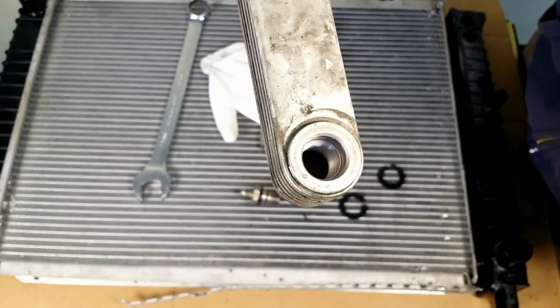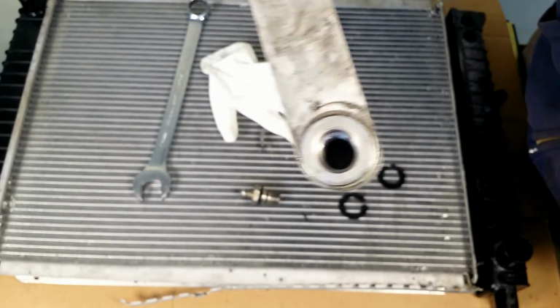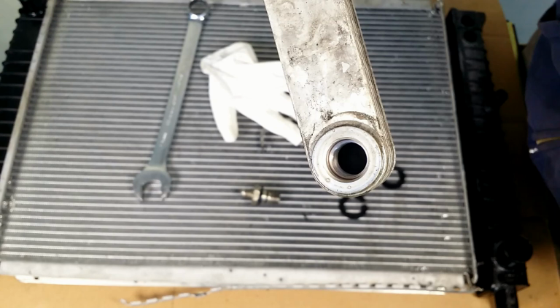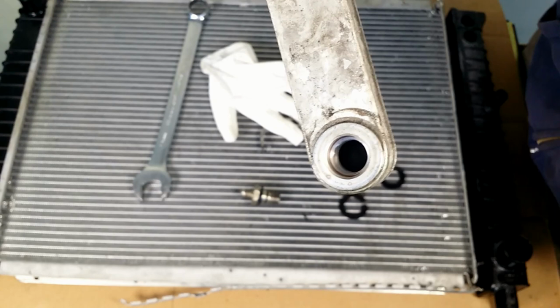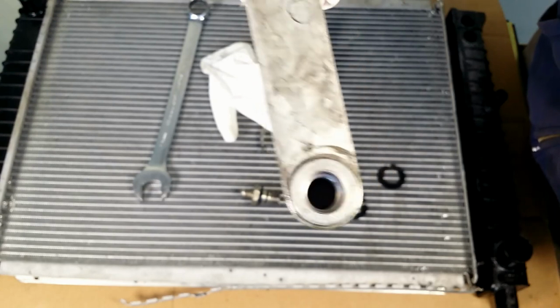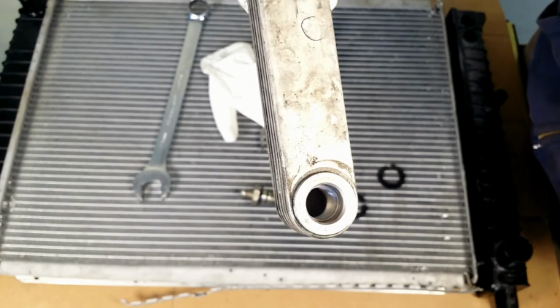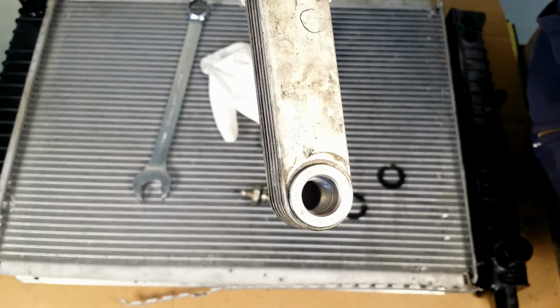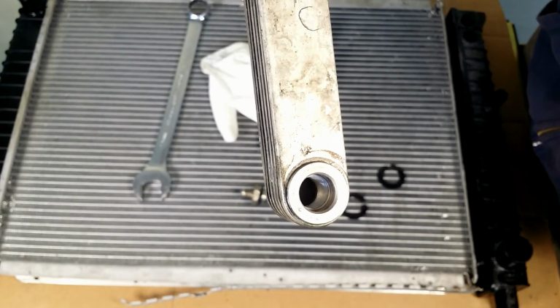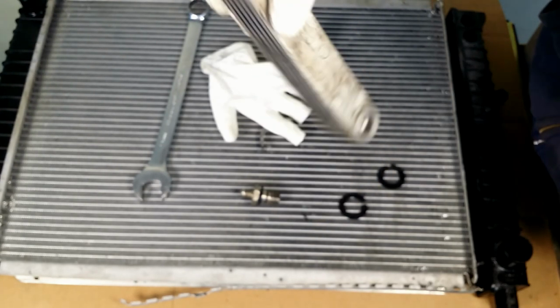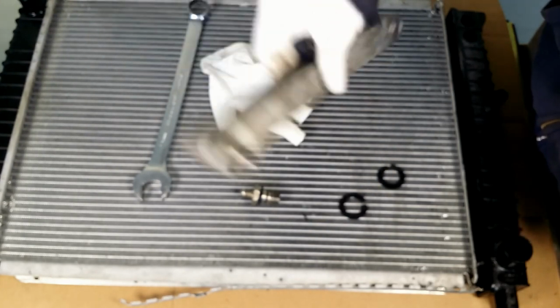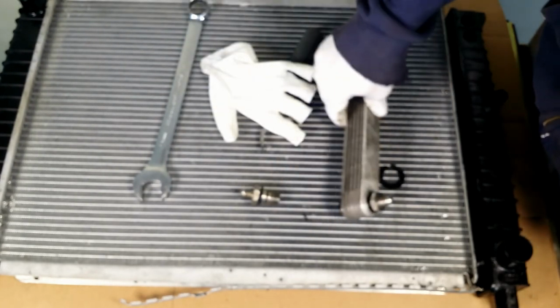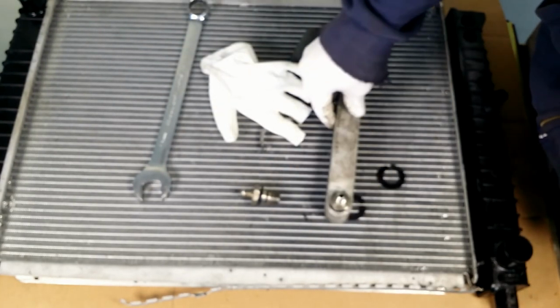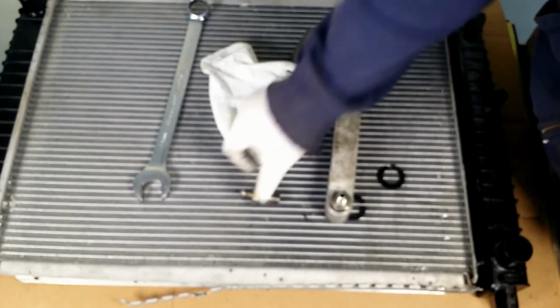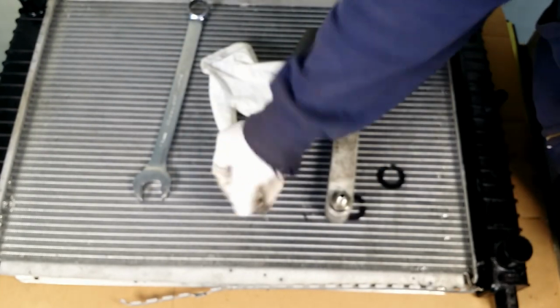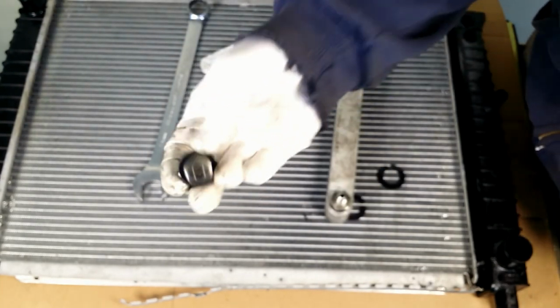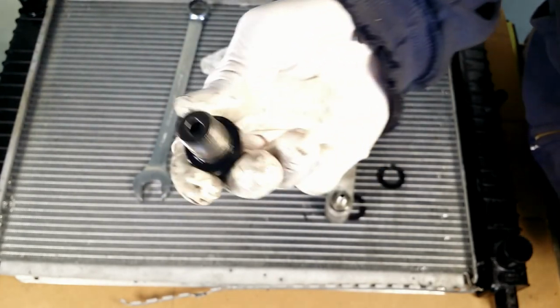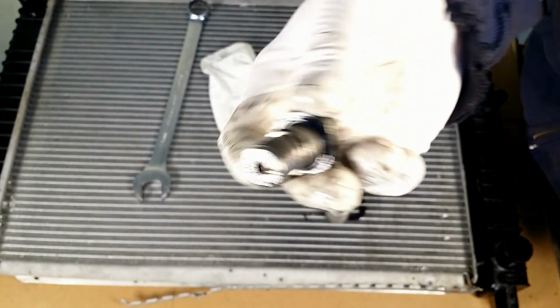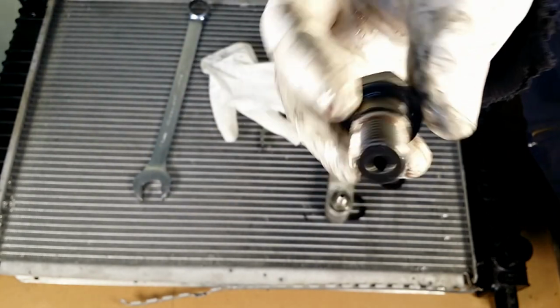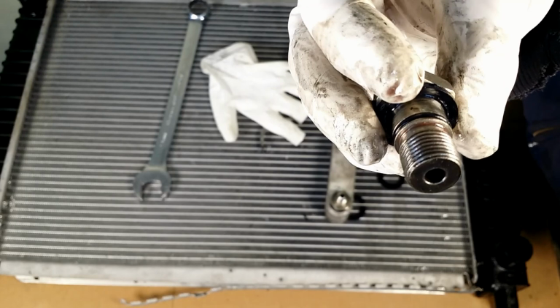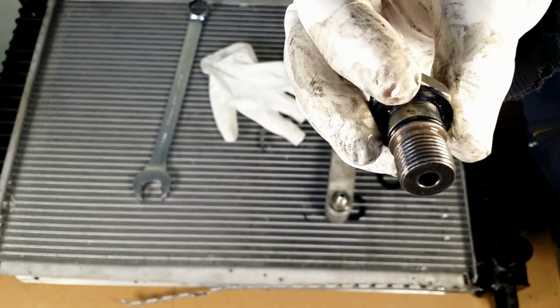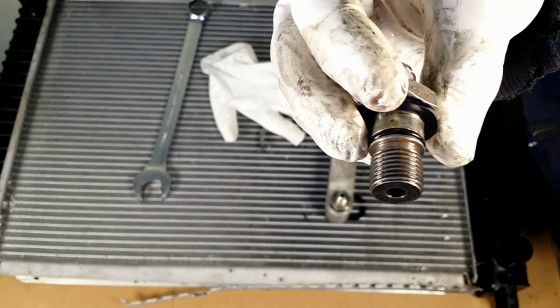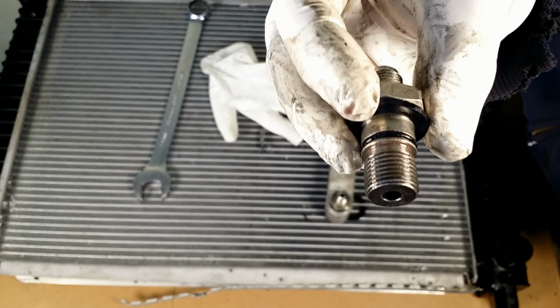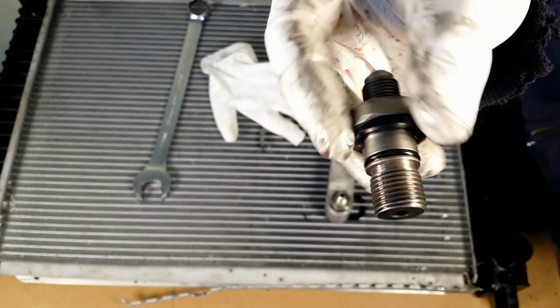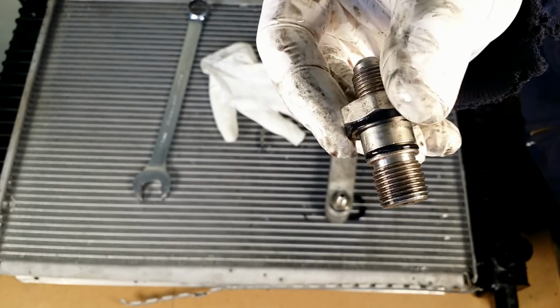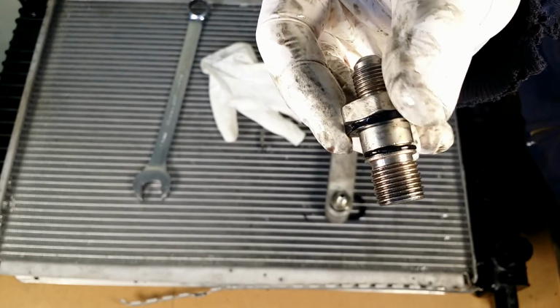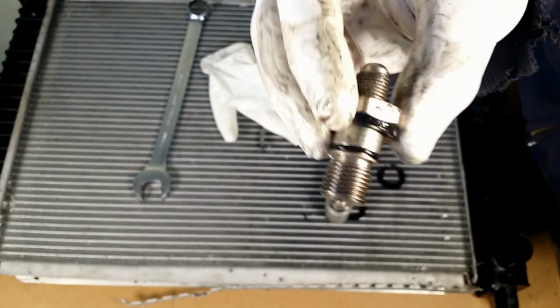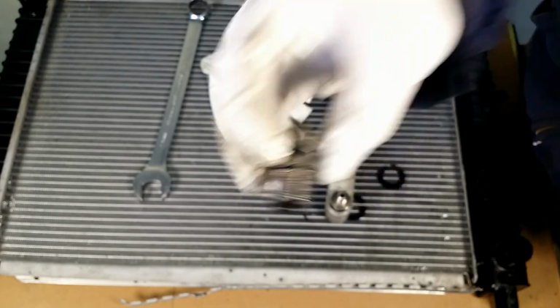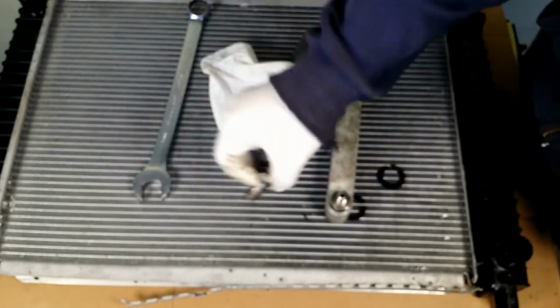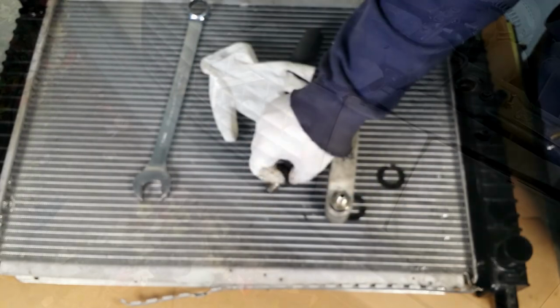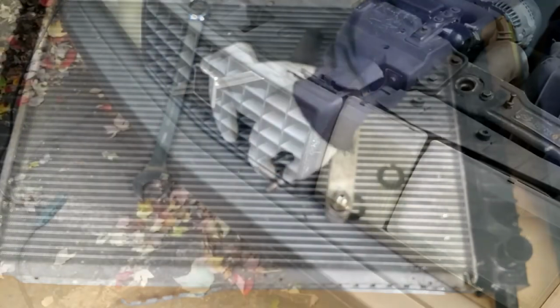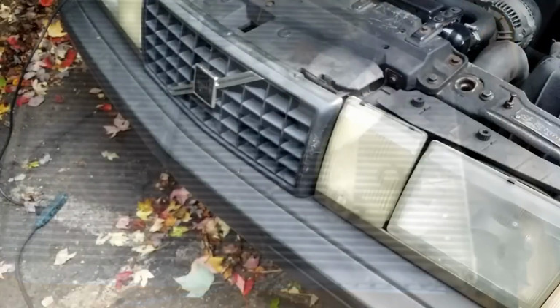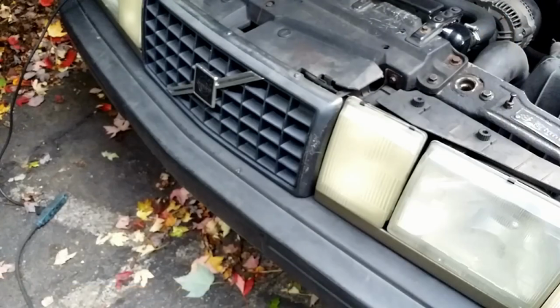What did I learn from it? Any leak detected — dump it right away. Replace the radiator, and when you do, go with a quality product.